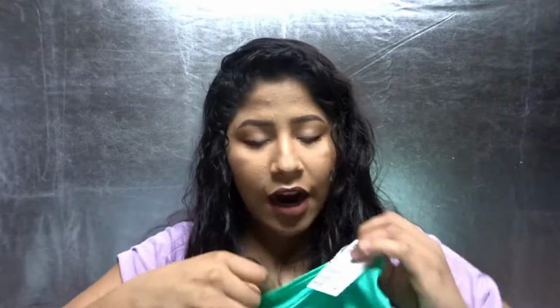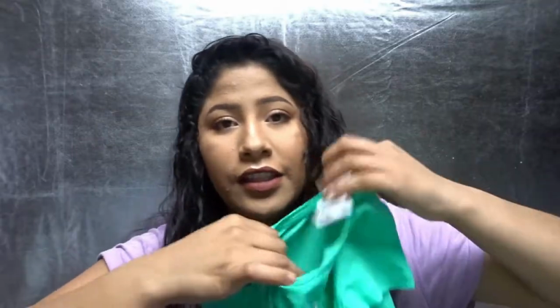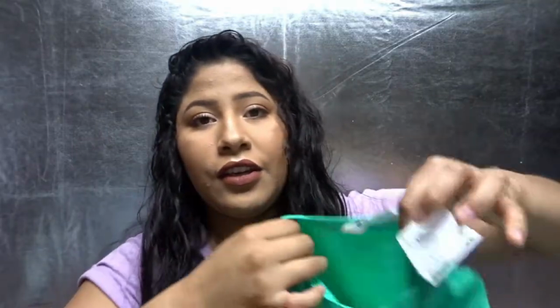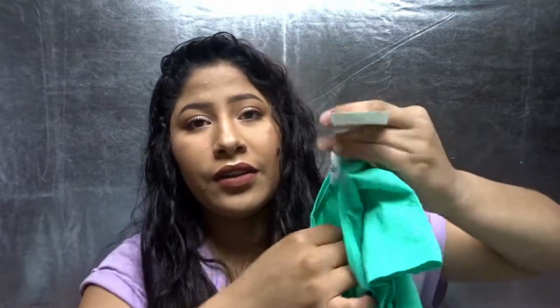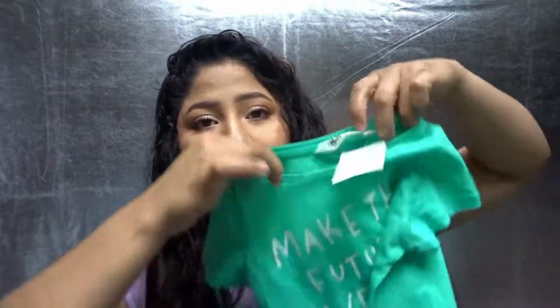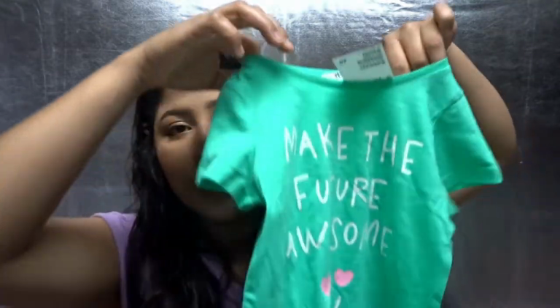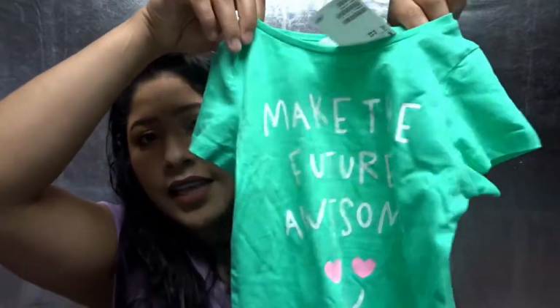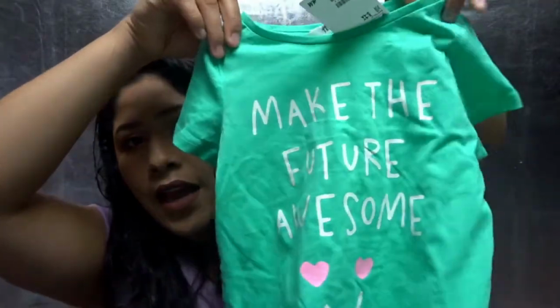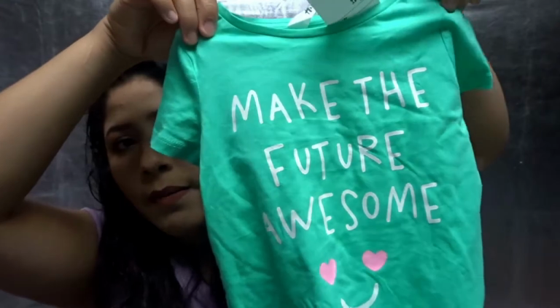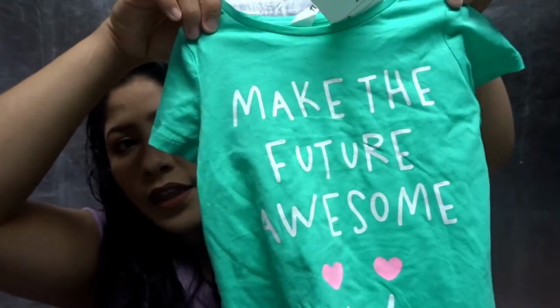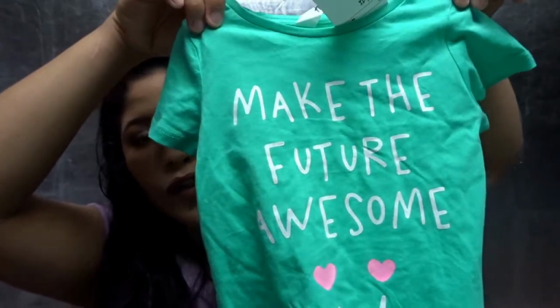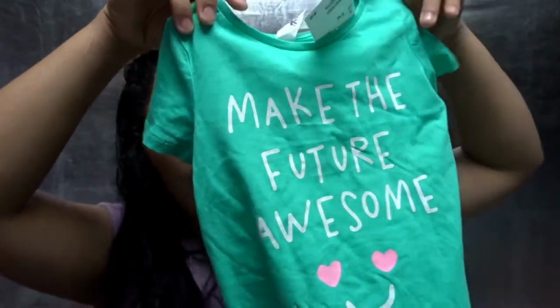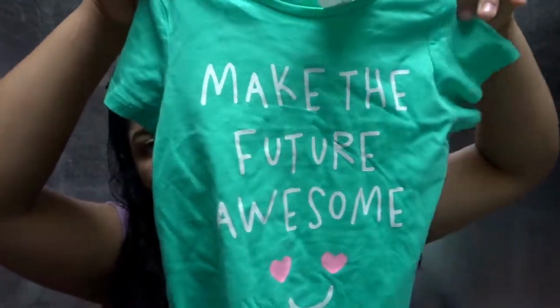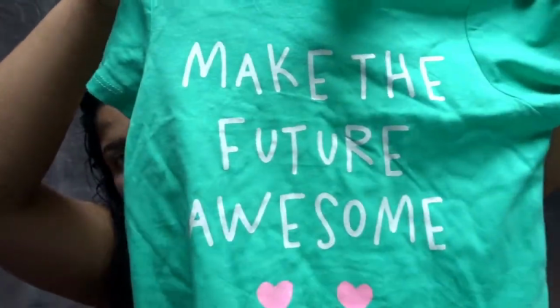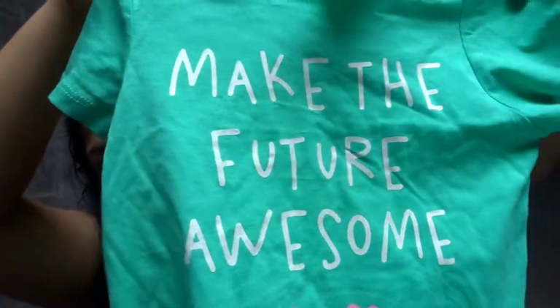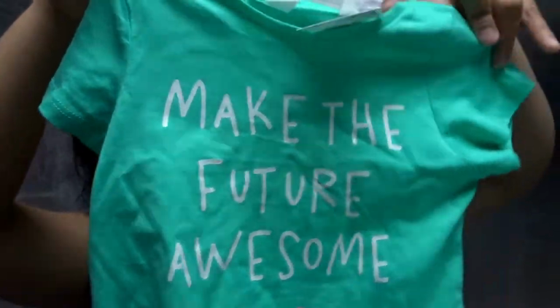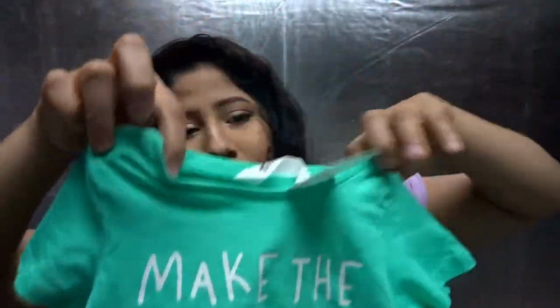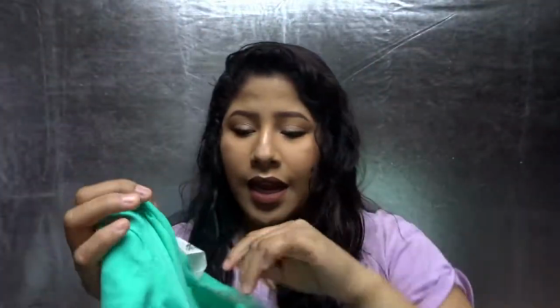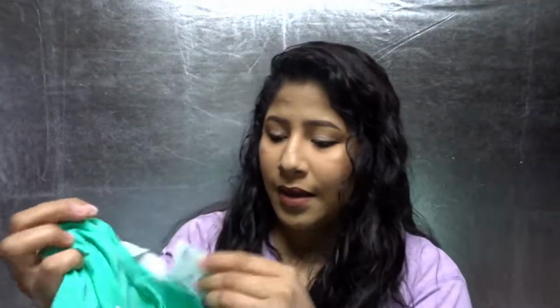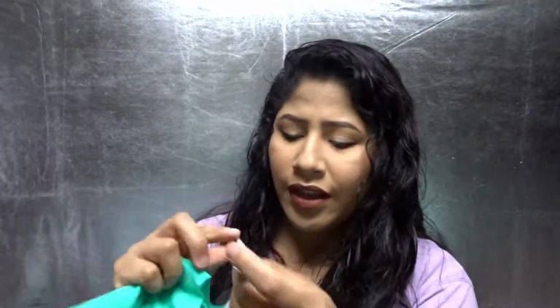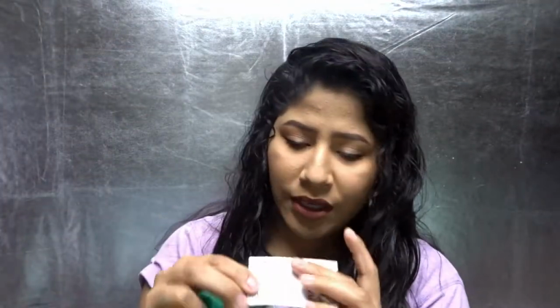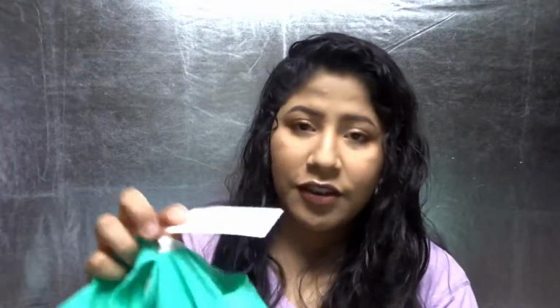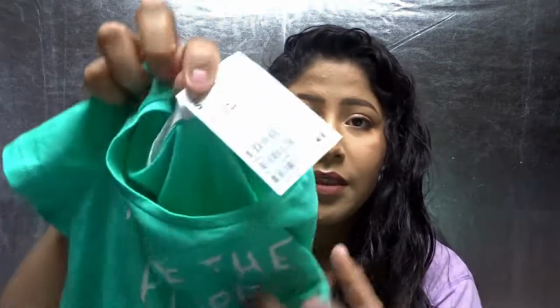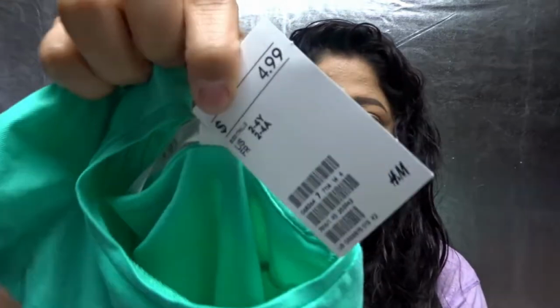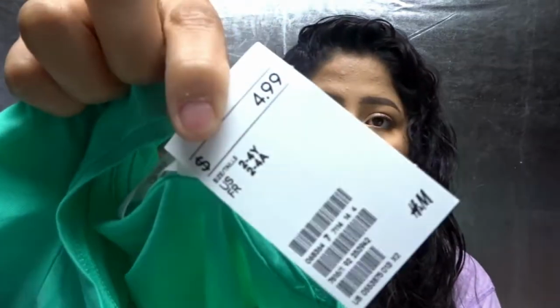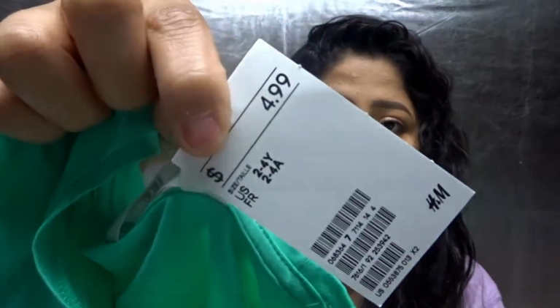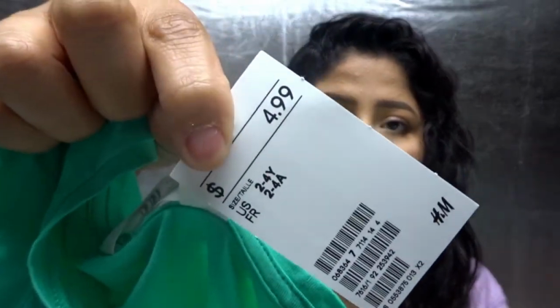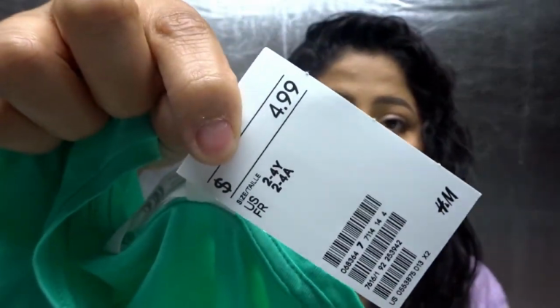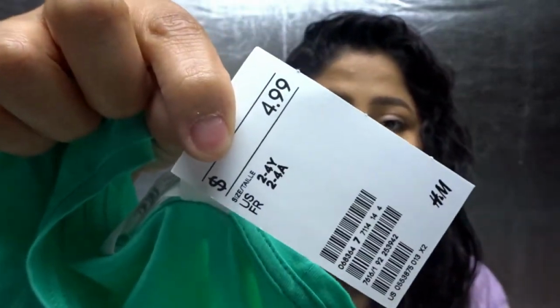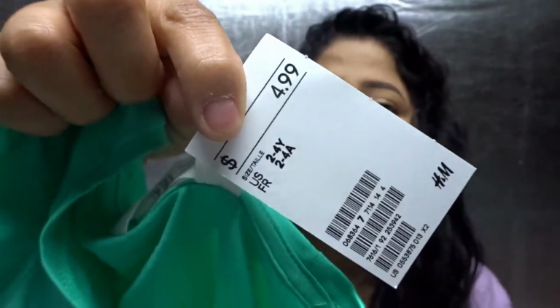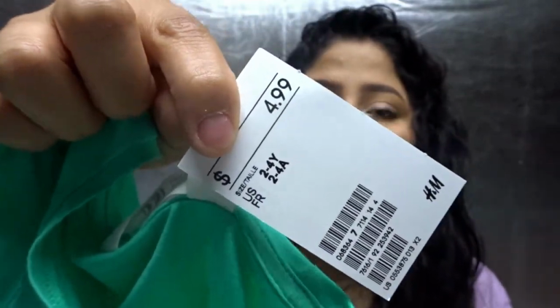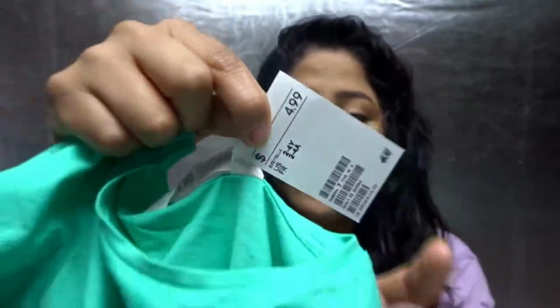Then I got her this cute little t-shirt that says 'Make the Future Awesome.' It's so cute — sorry they're wrinkly, I just had them sitting there for a while. This one was $4.99 and it's size three to four years.